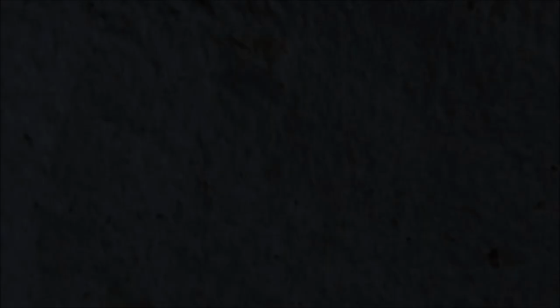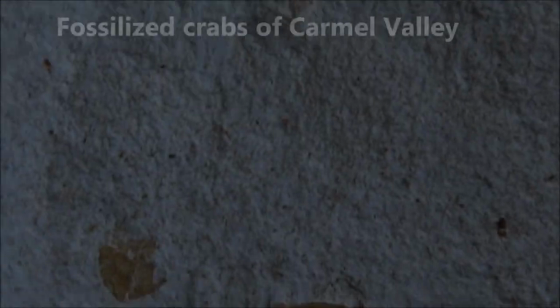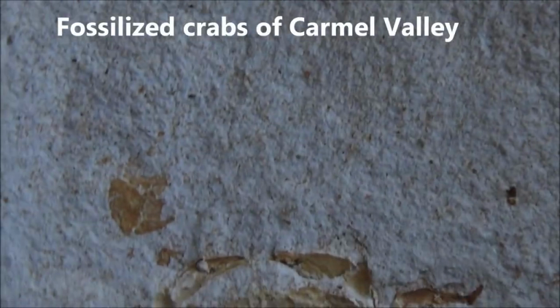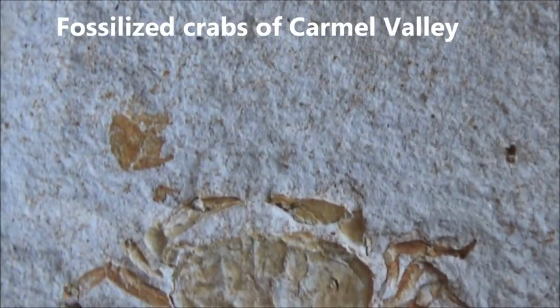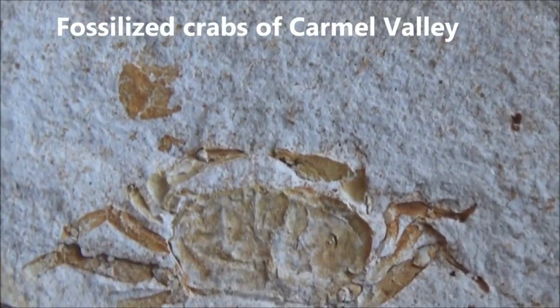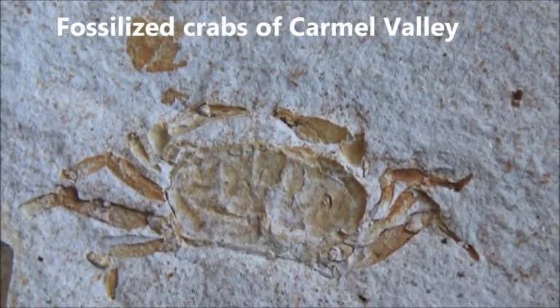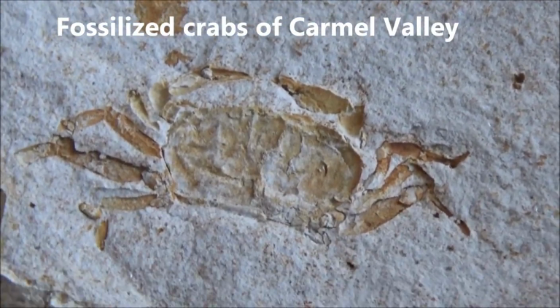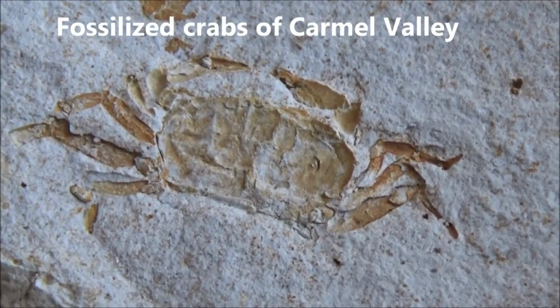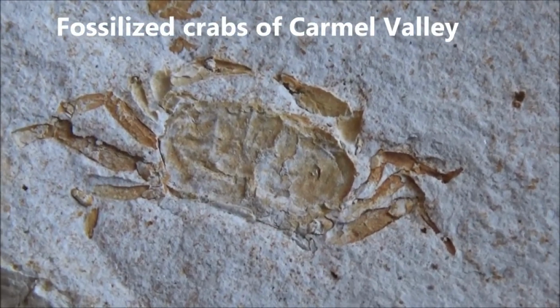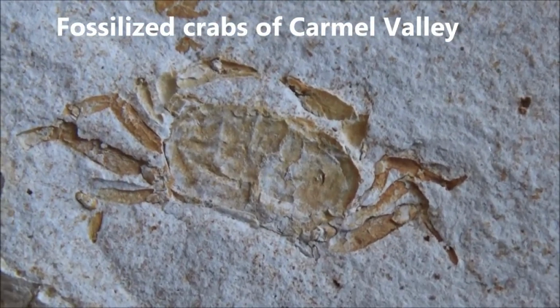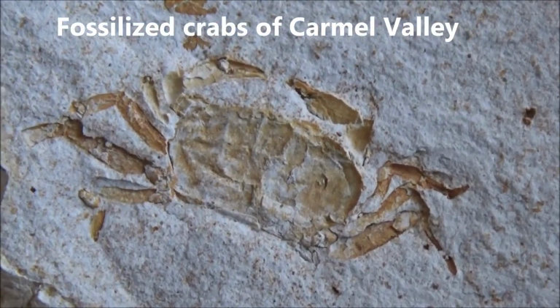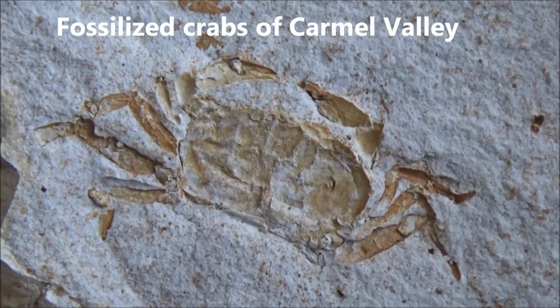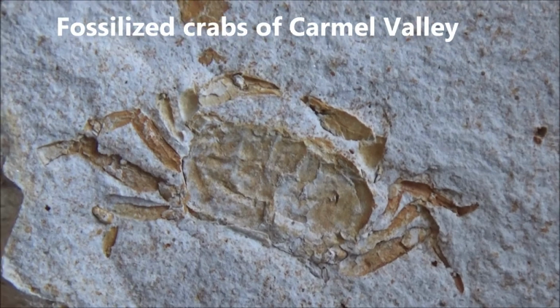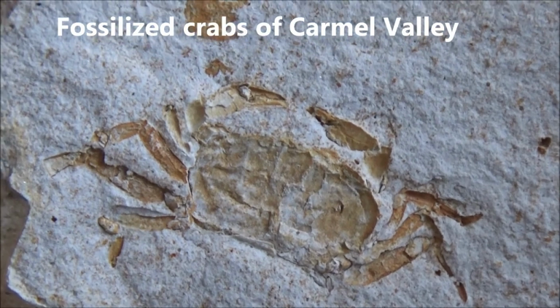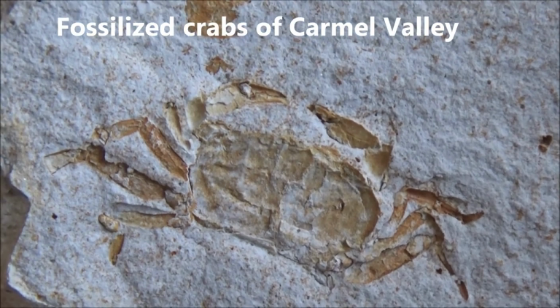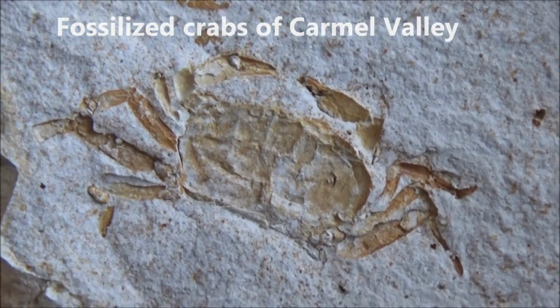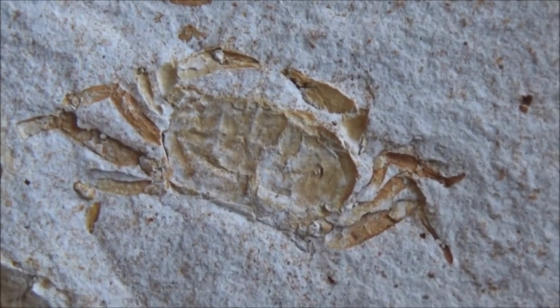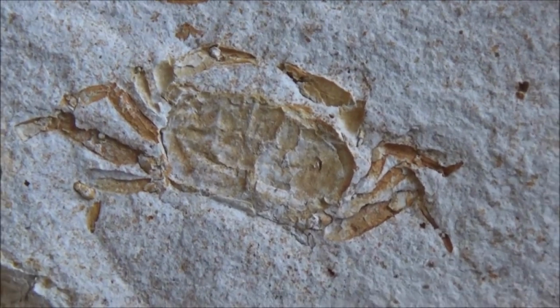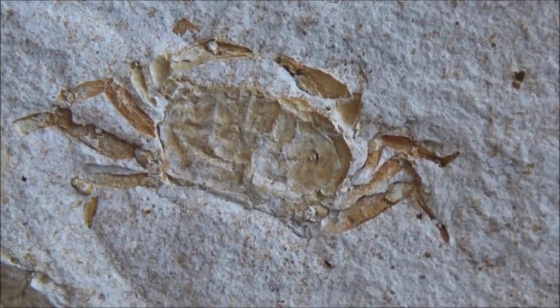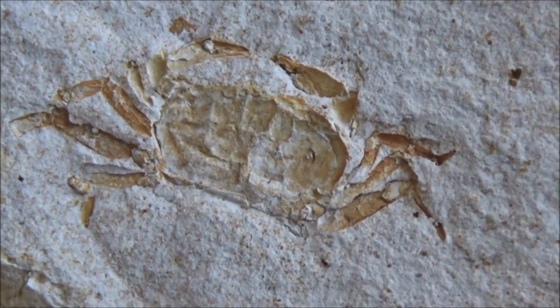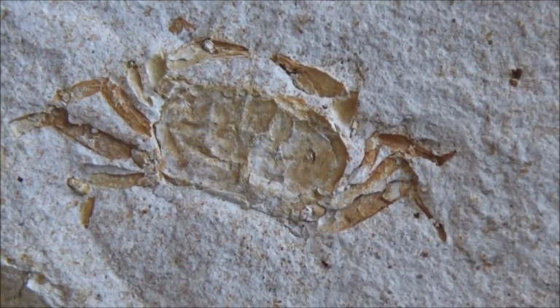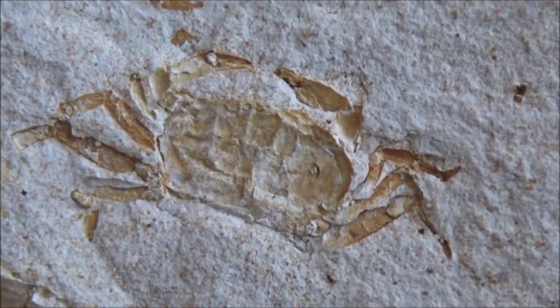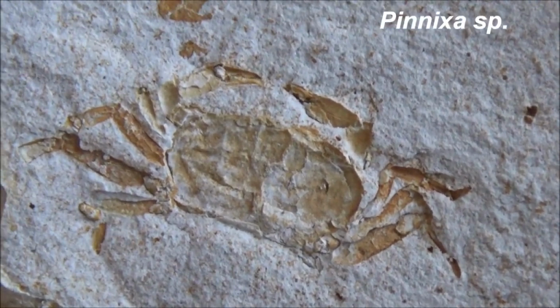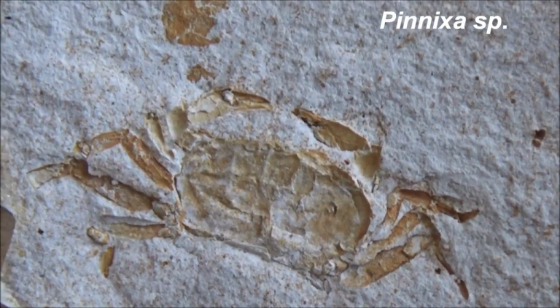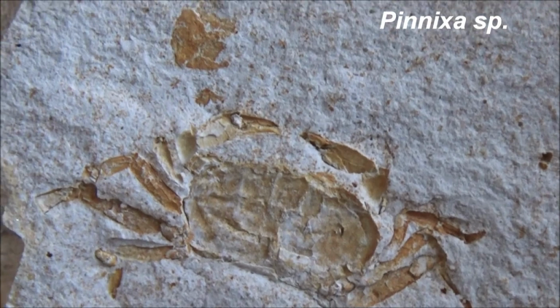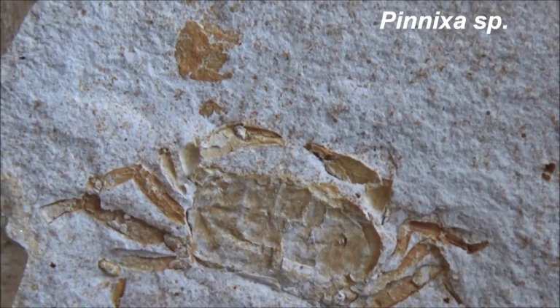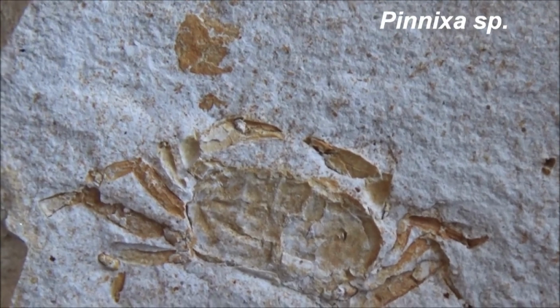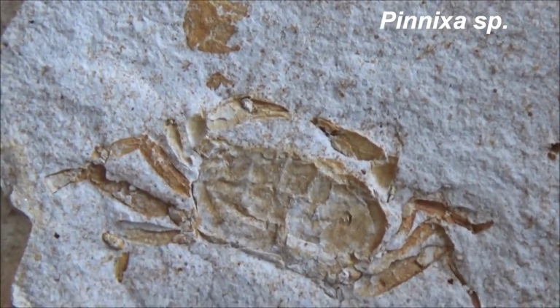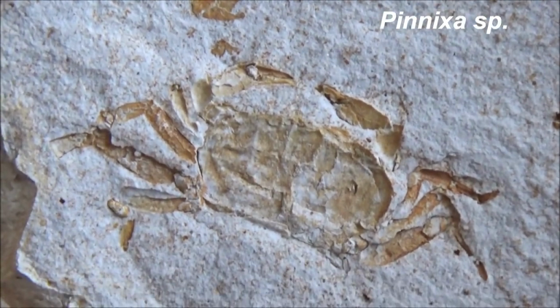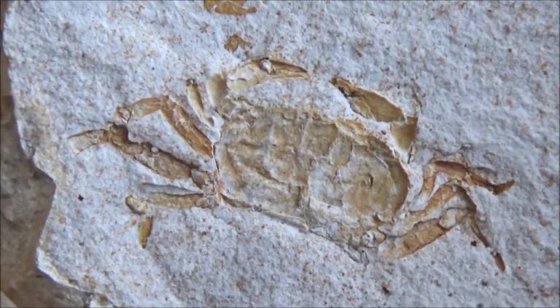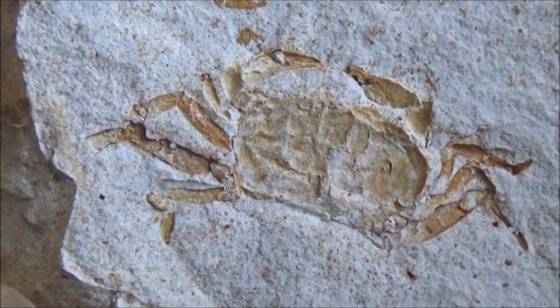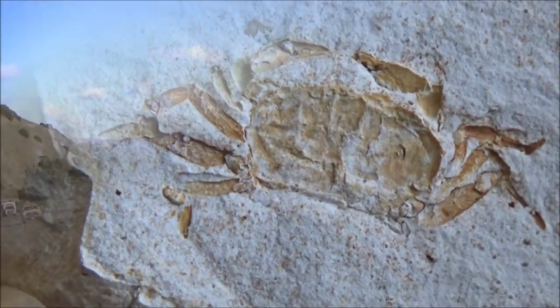Hello fellow fossil hunters! For amateur paleontologists in California, crab season begins early in the year when rain does its destructive work on the road cuts and washes down some fossil material from the cliffs.